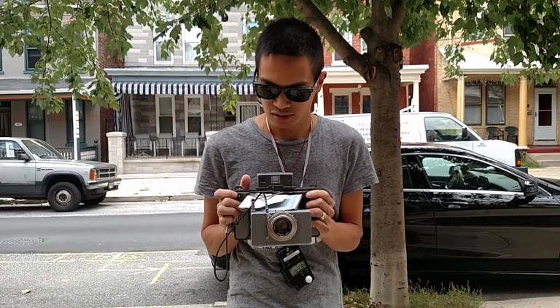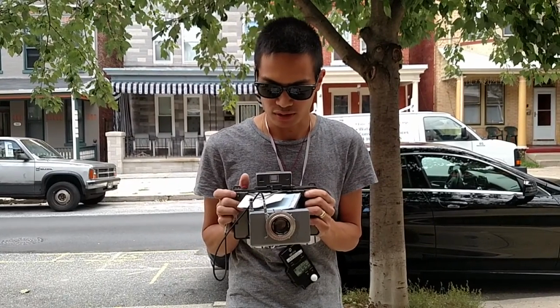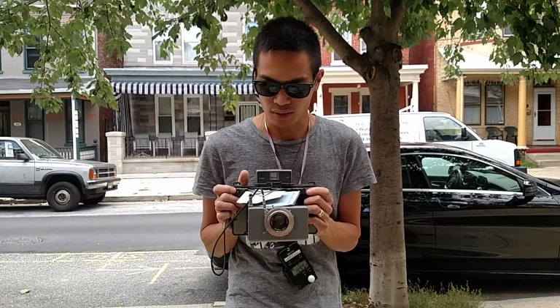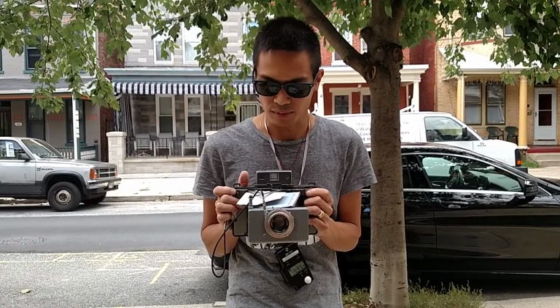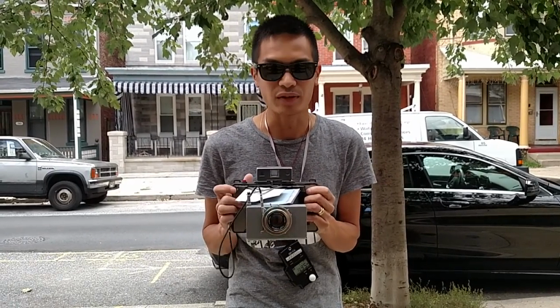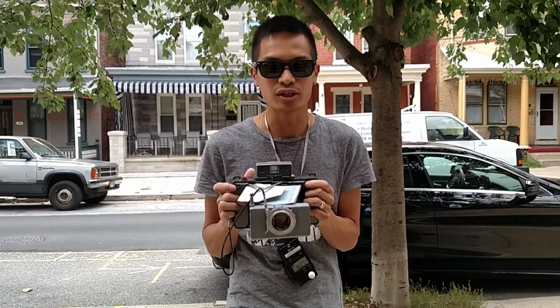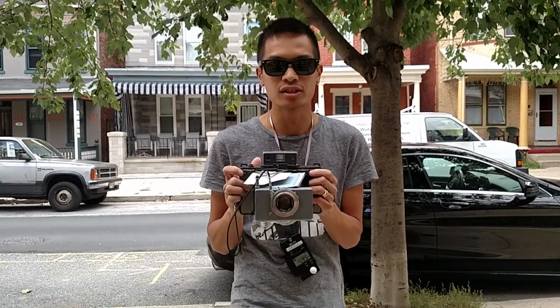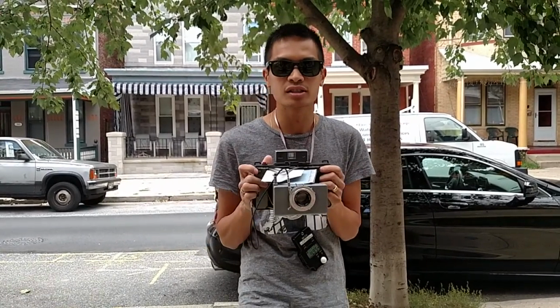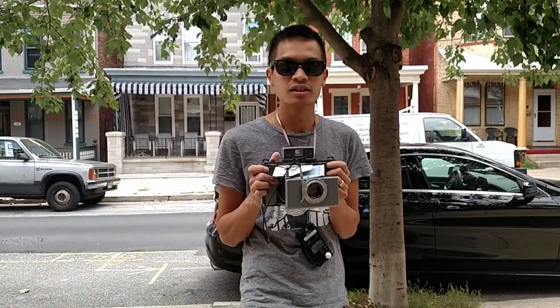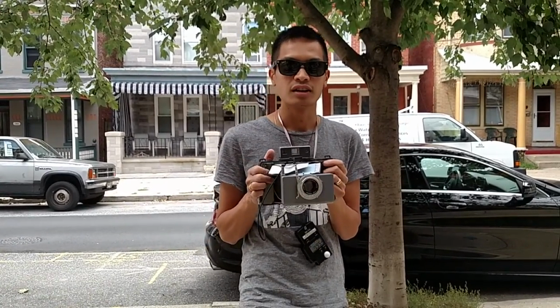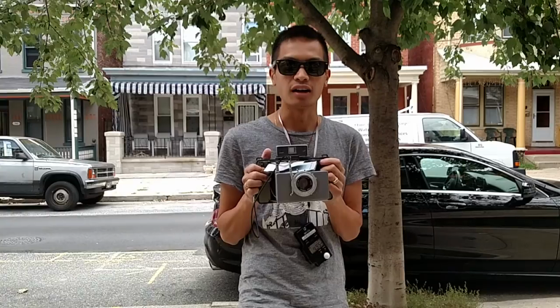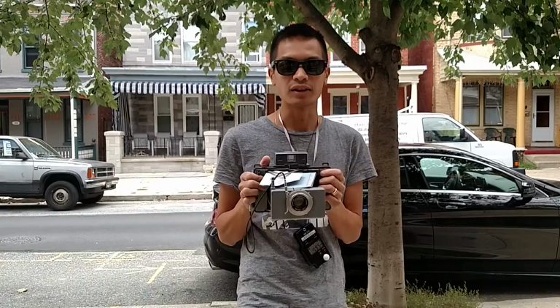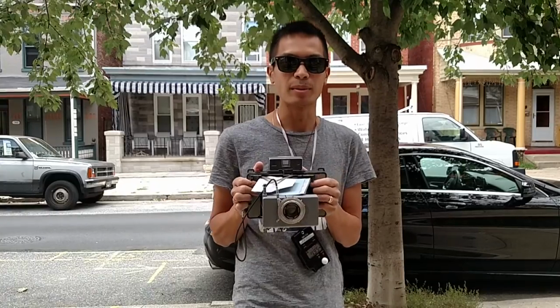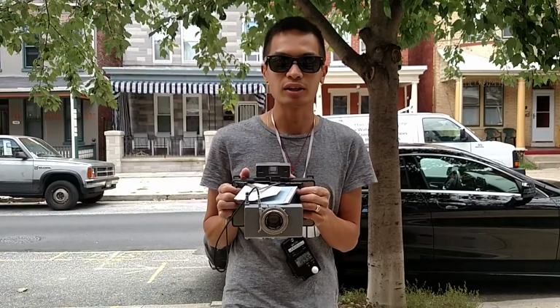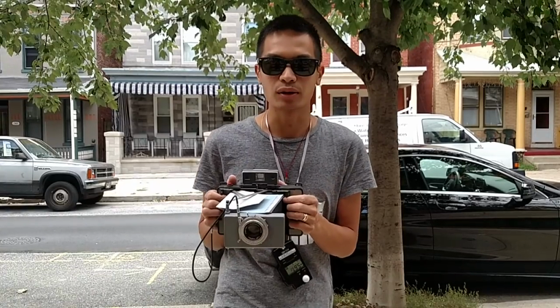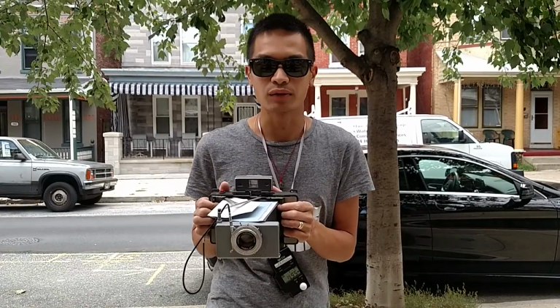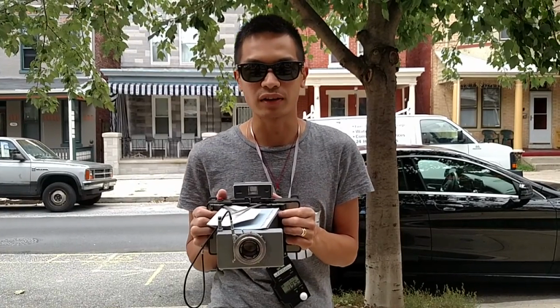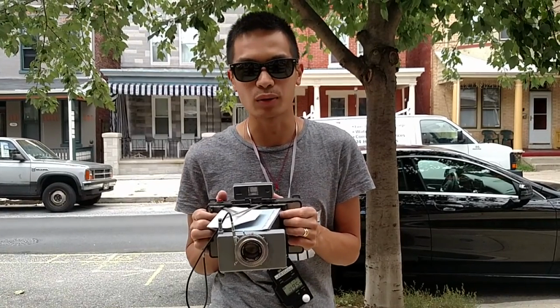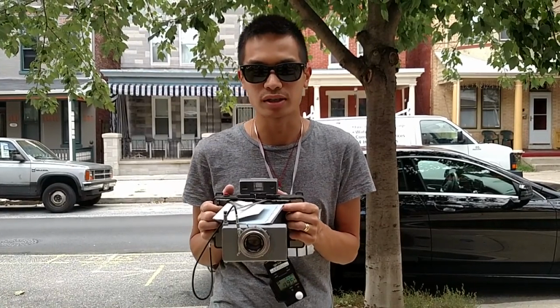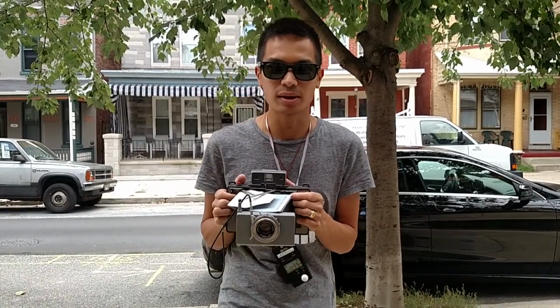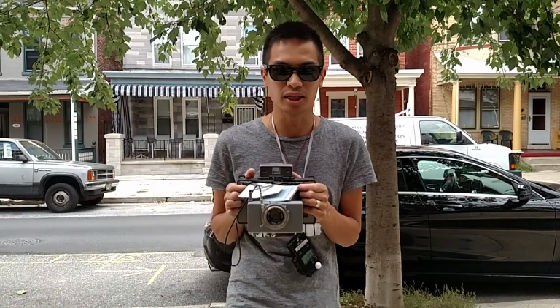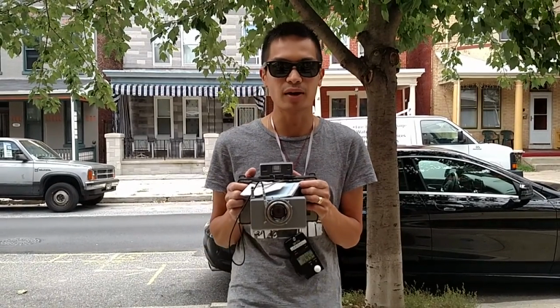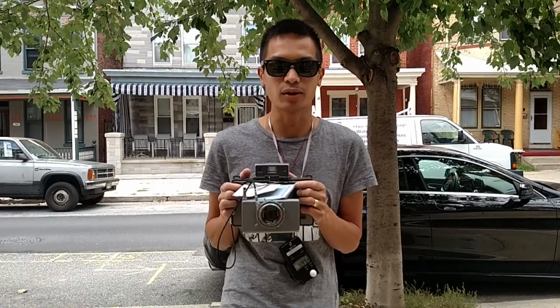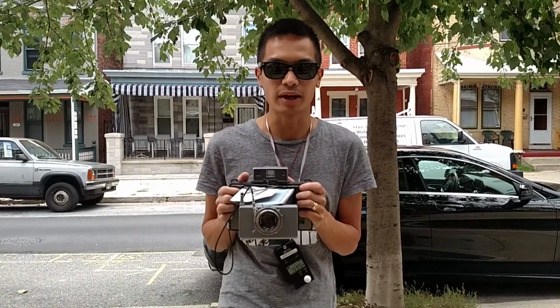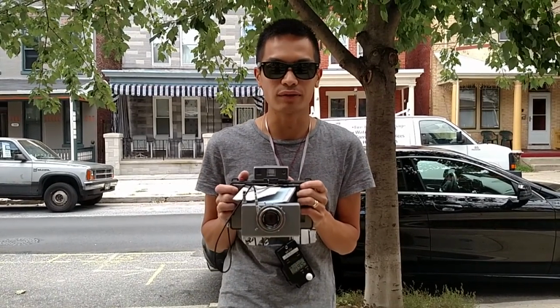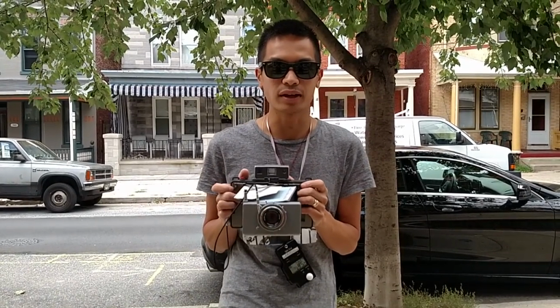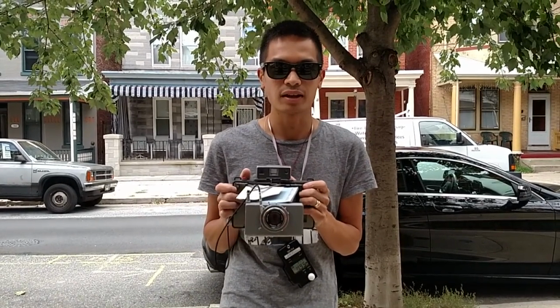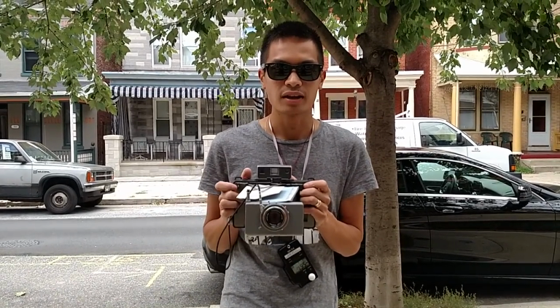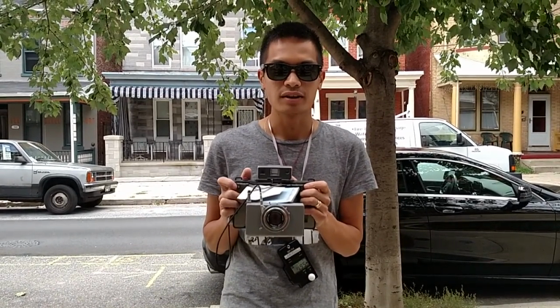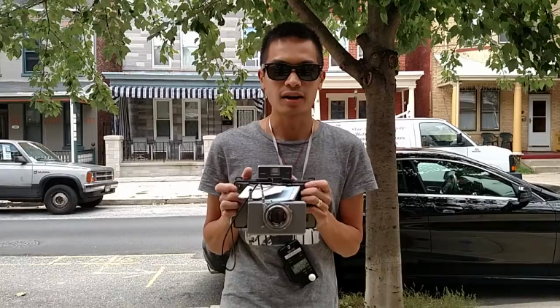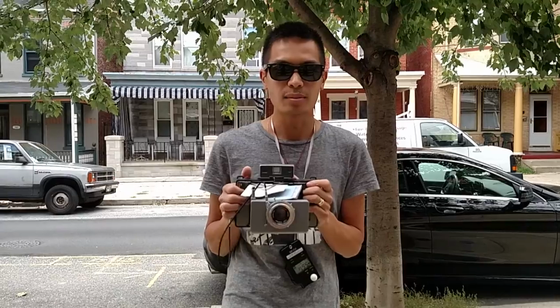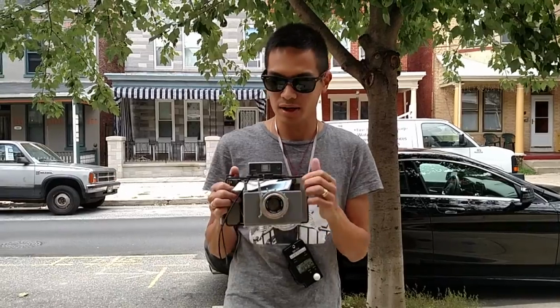We'll have different adapters to fit every Land camera from 100 to 450. If you have any questions, leave a comment here, or if you have inquiries, send me an email at ole@ole.com.